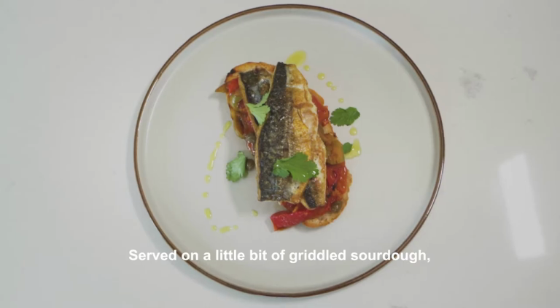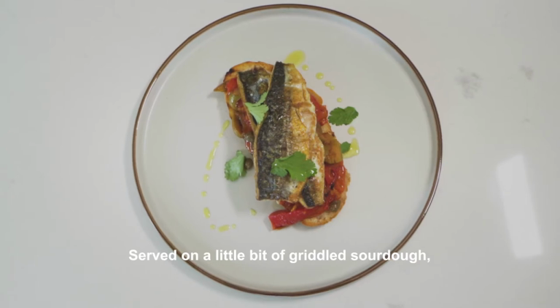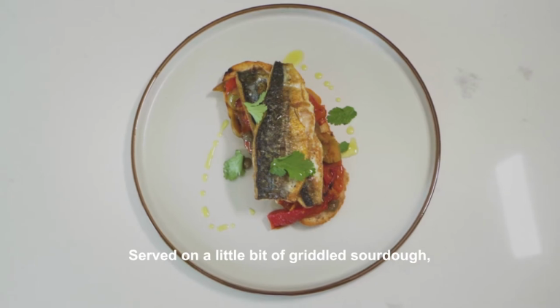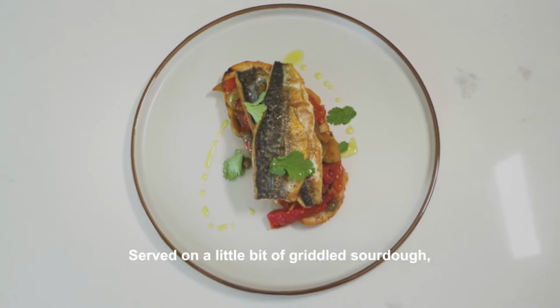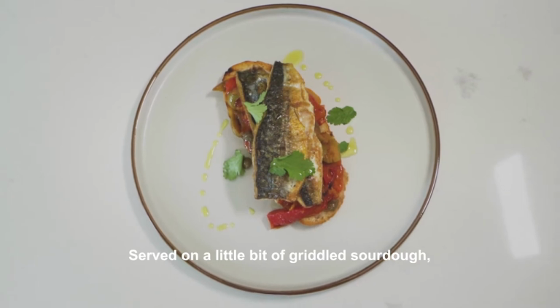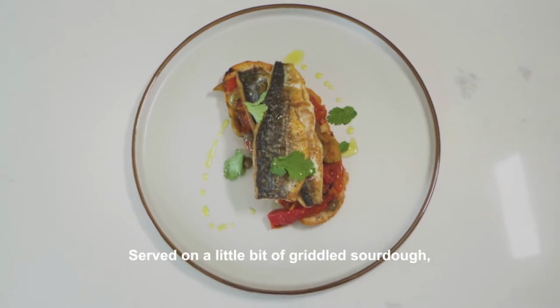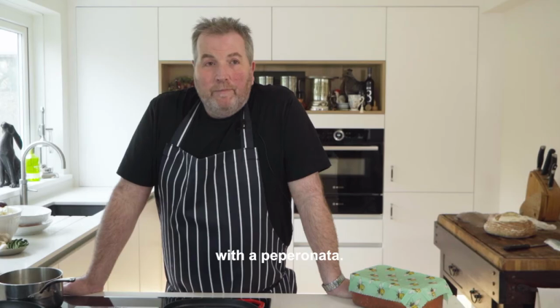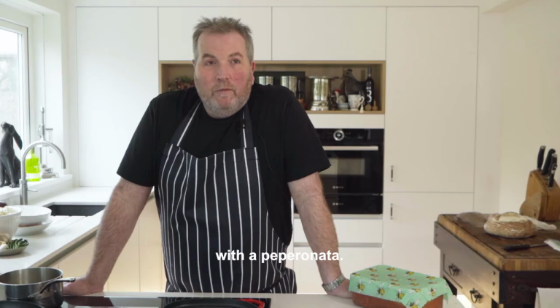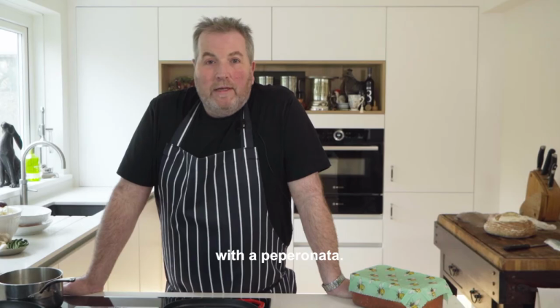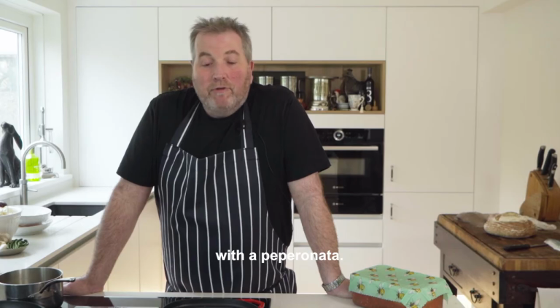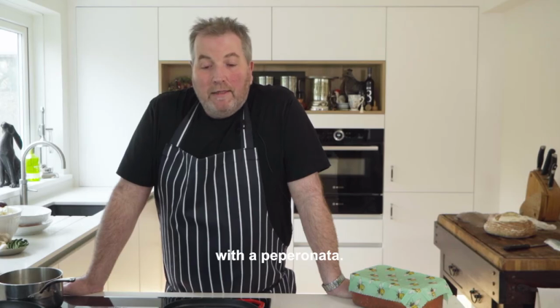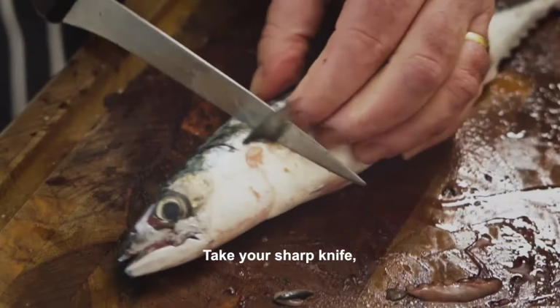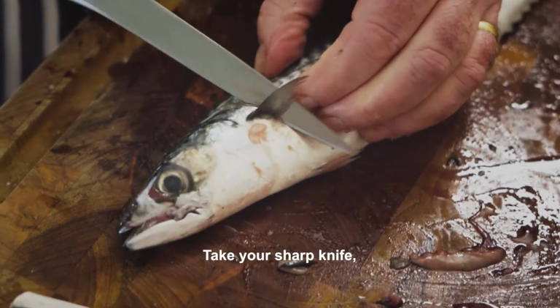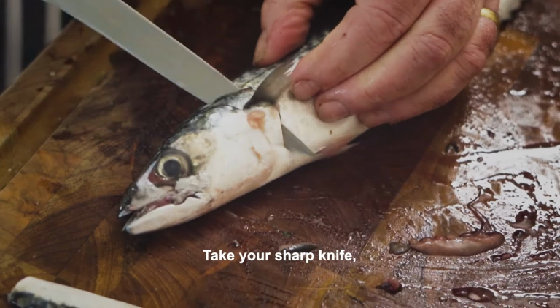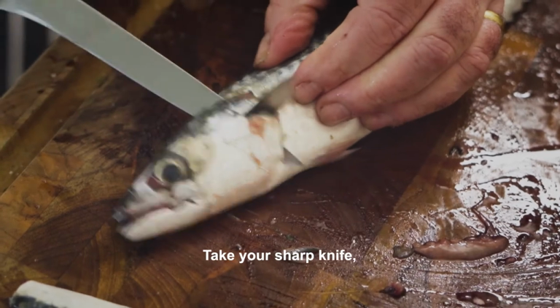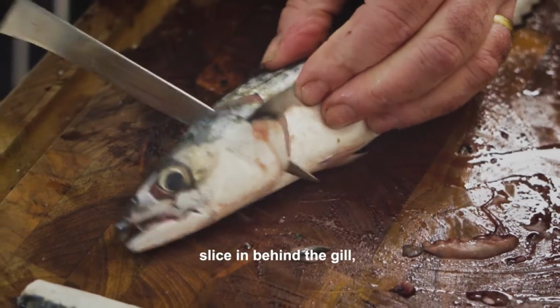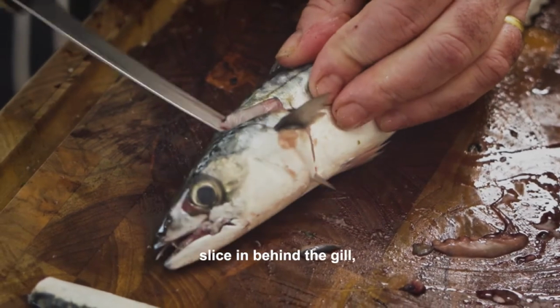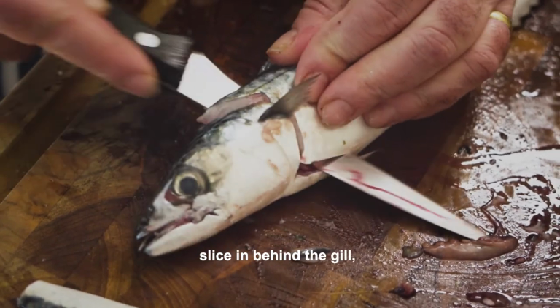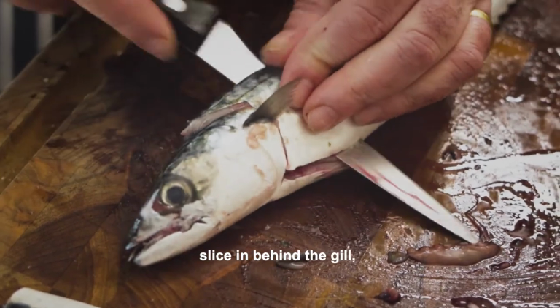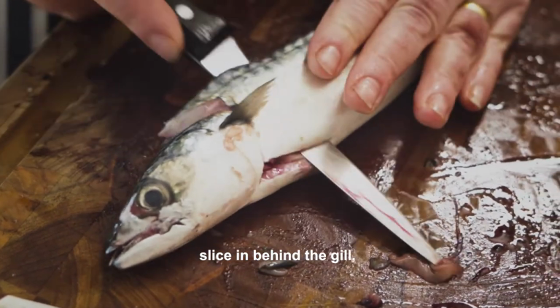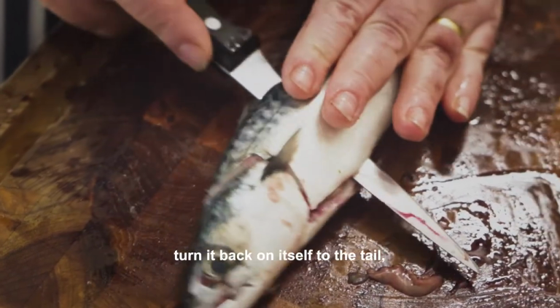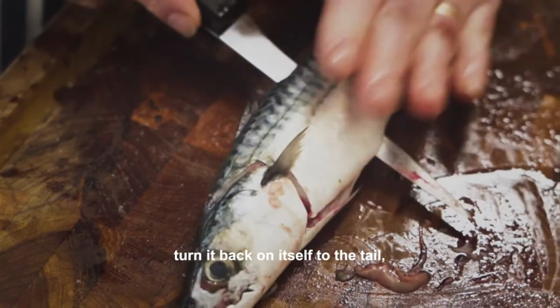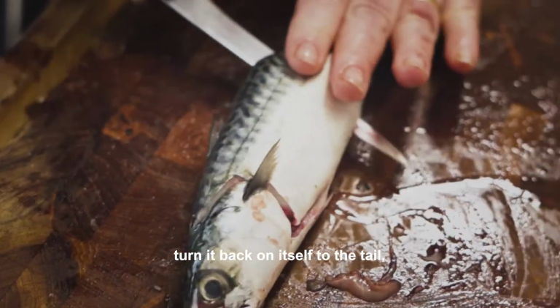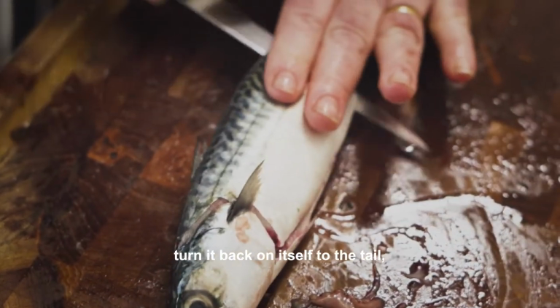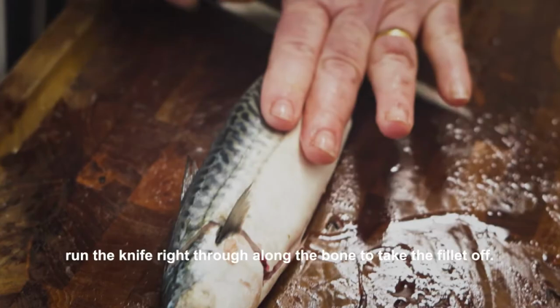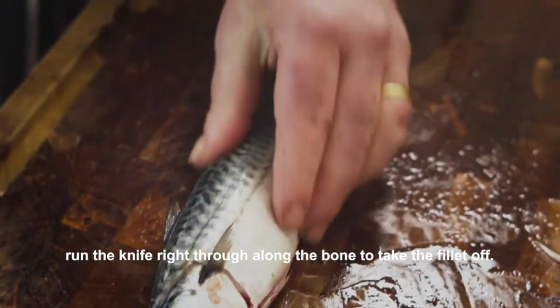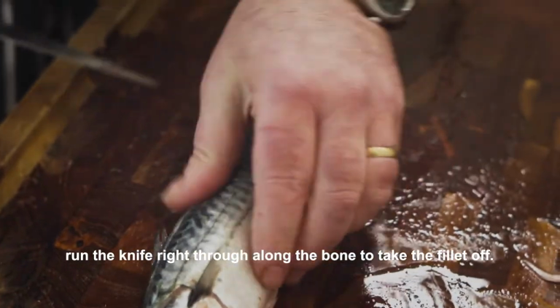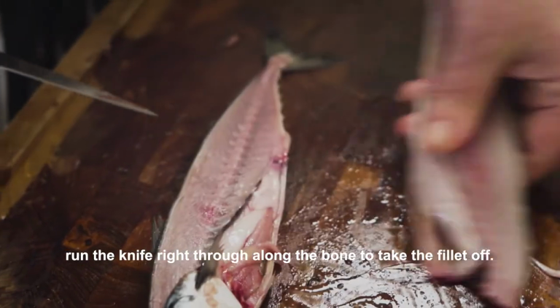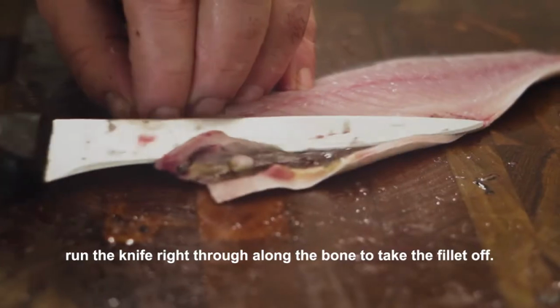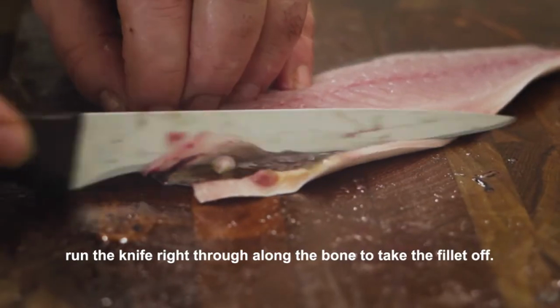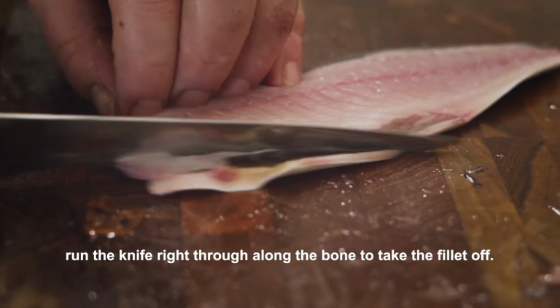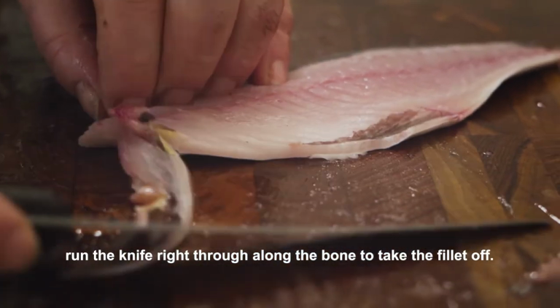Served on a little bit of griddled sourdough with a peperonata. Take a sharp knife, slice in behind the gill, turn it back on itself to the tail, run the knife right through along the bone to take the fillet off.